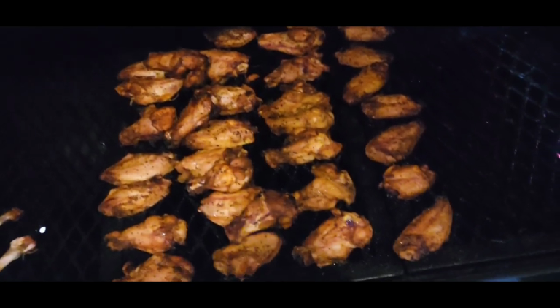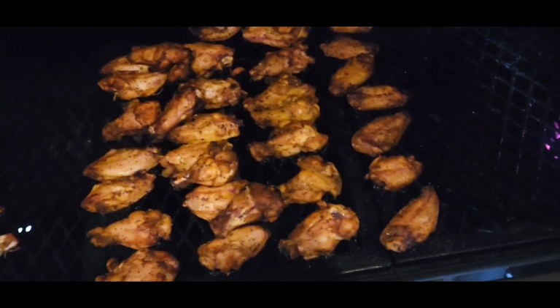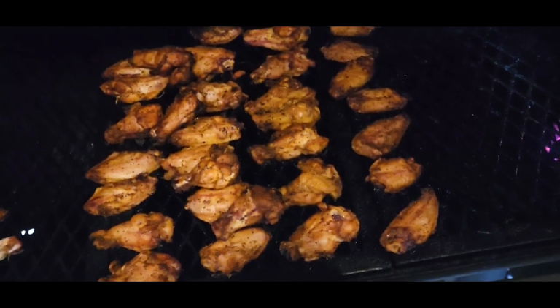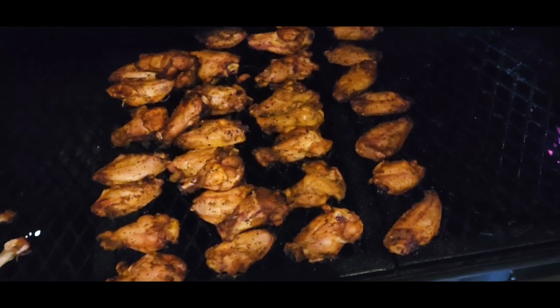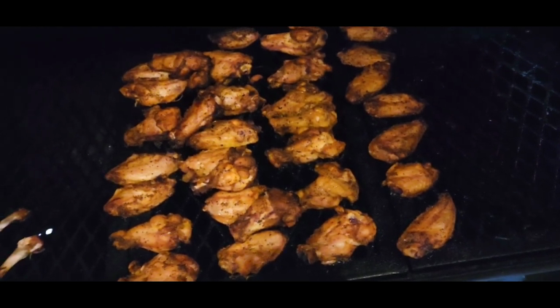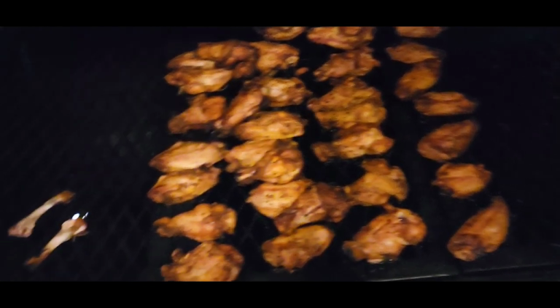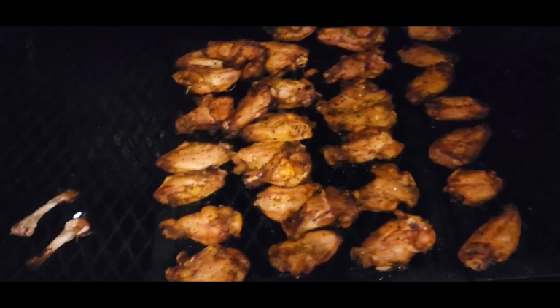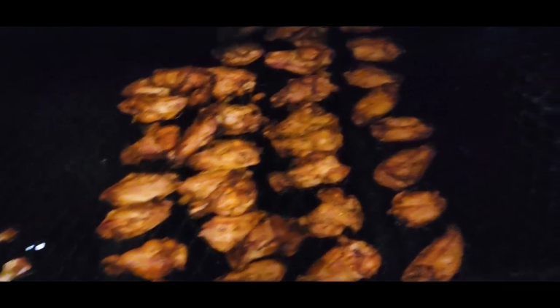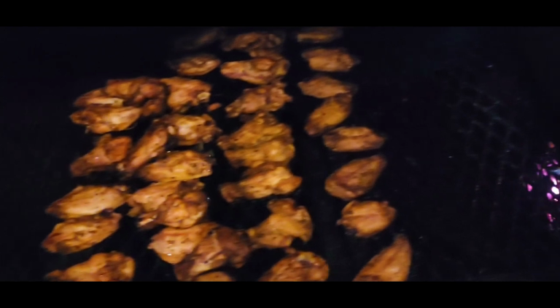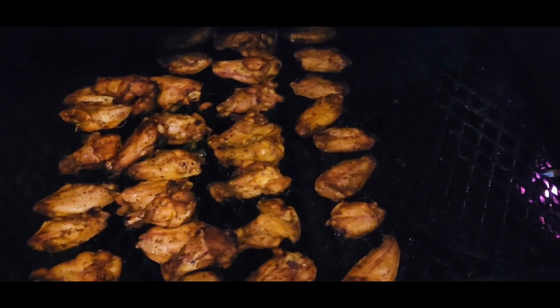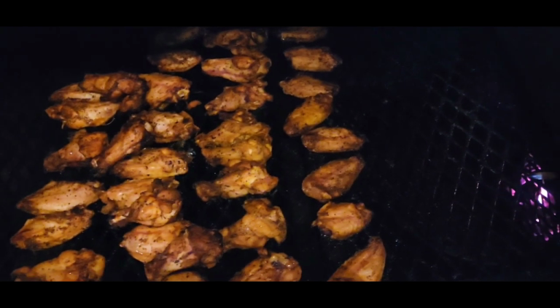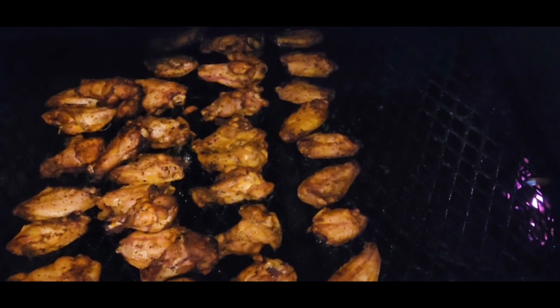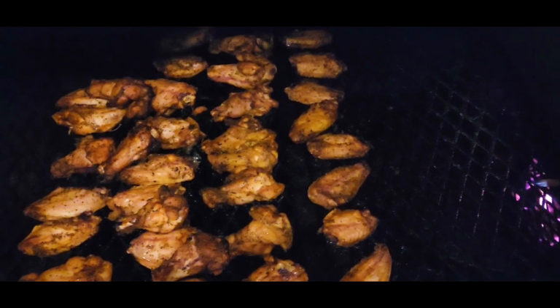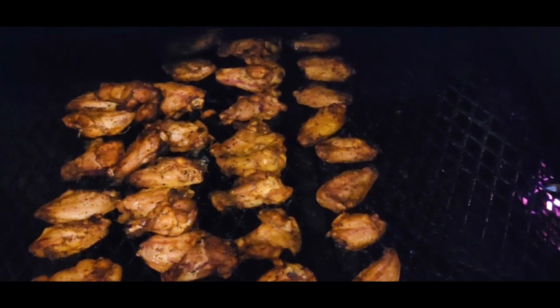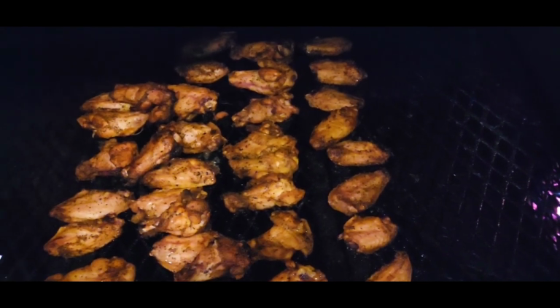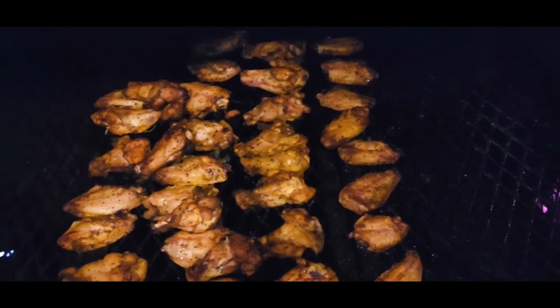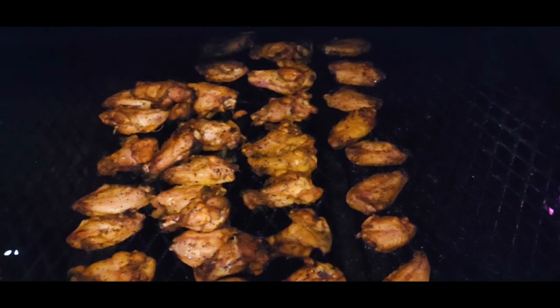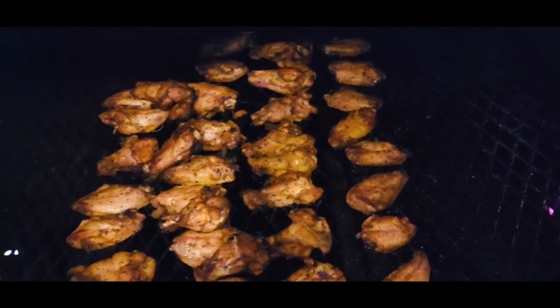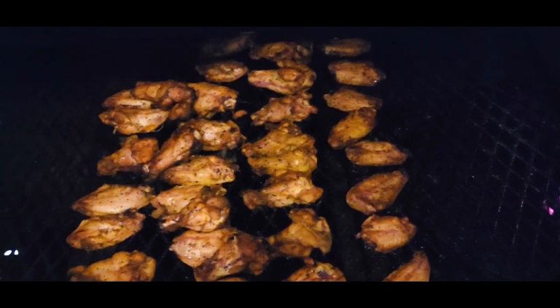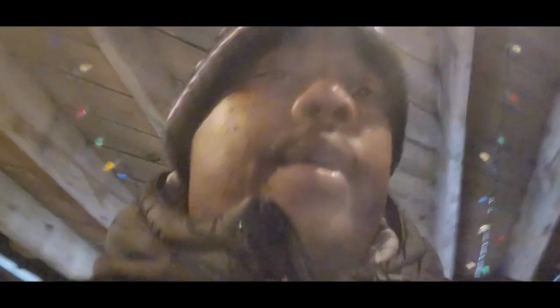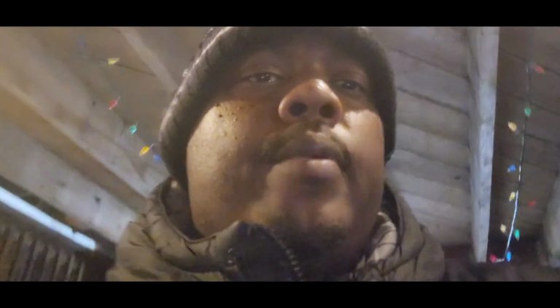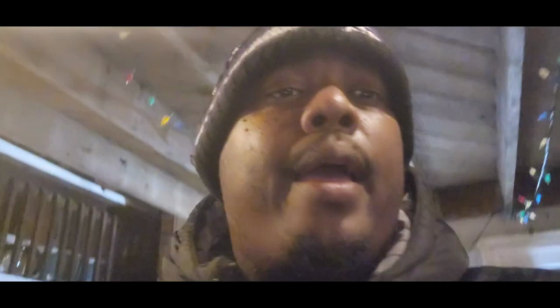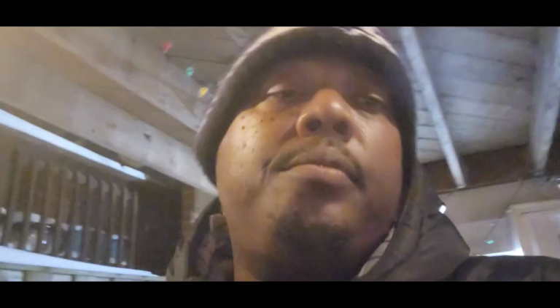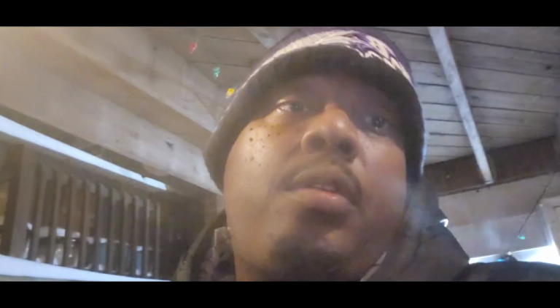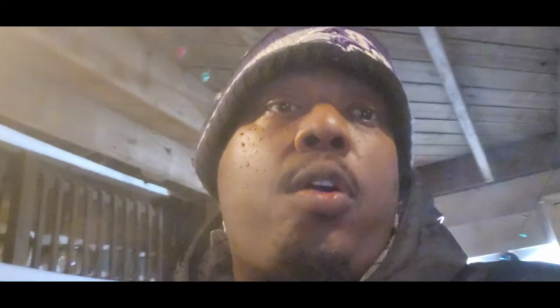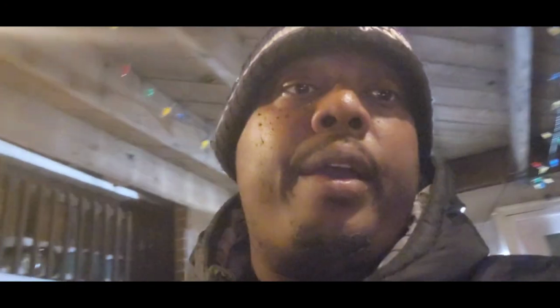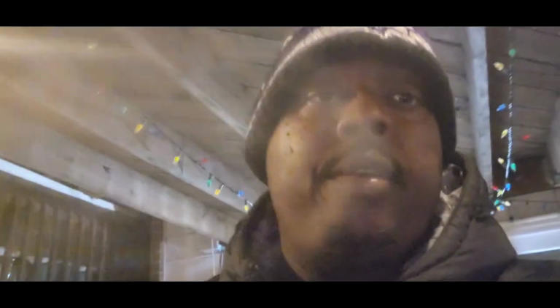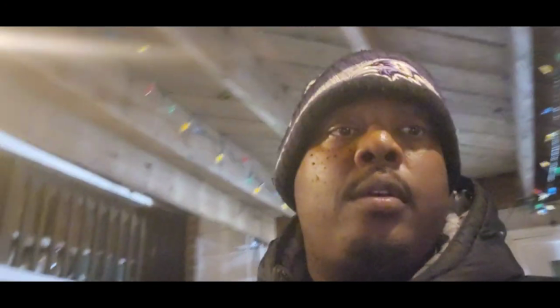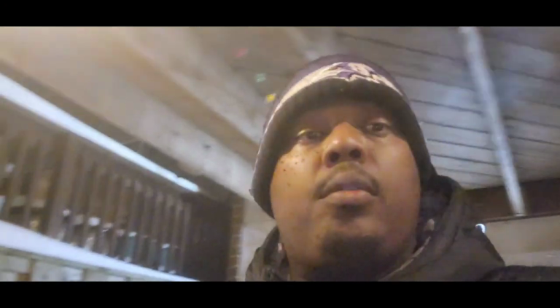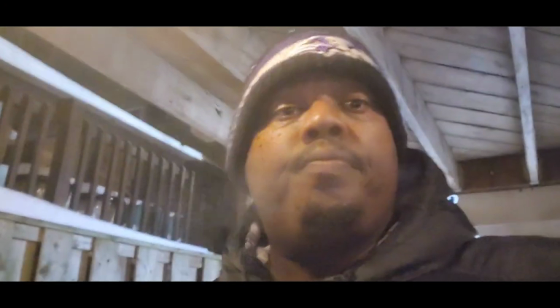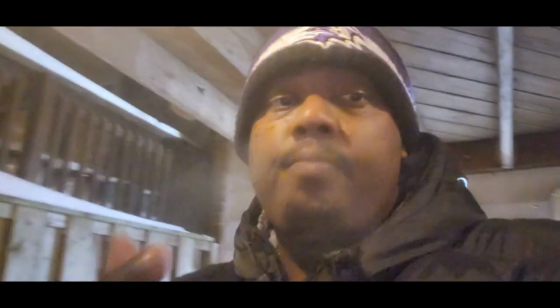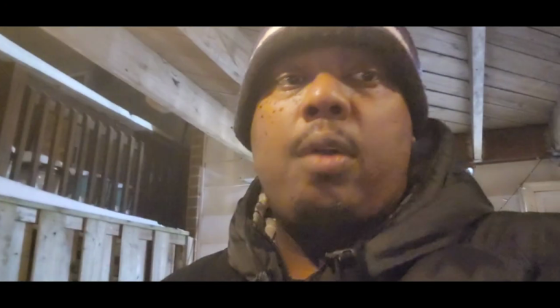They are pretty much done, so what I'm going to do is take them off the smoker and drop them right into the grease and go from there. Let's go.